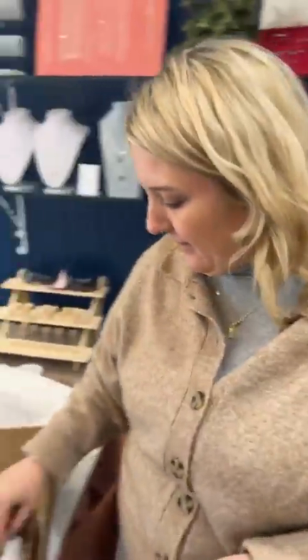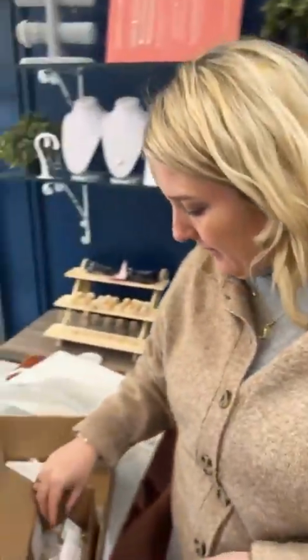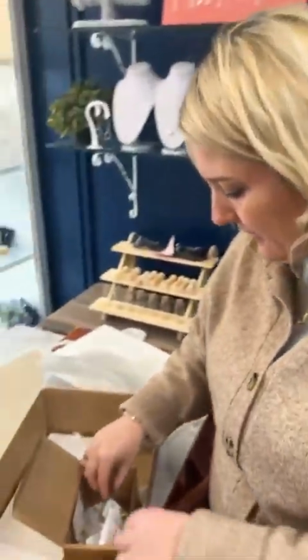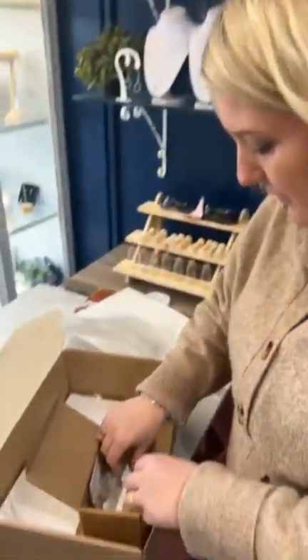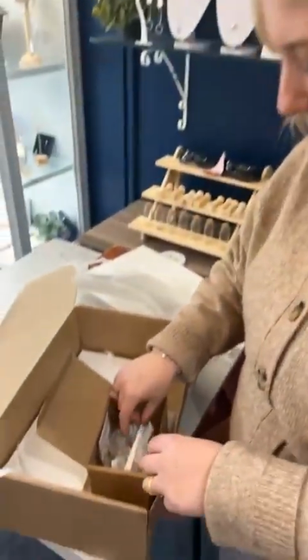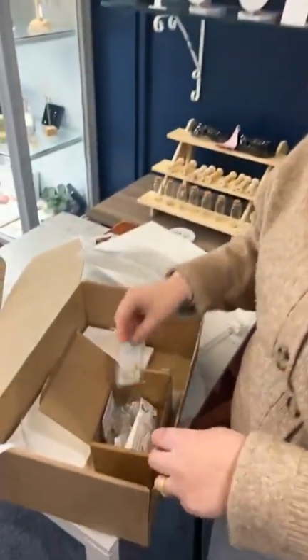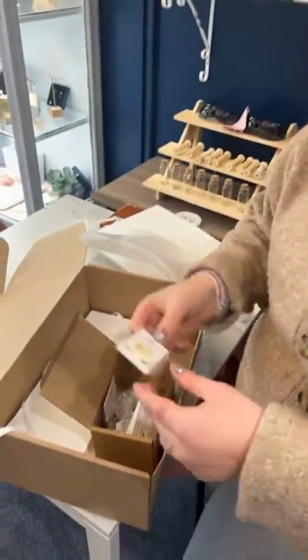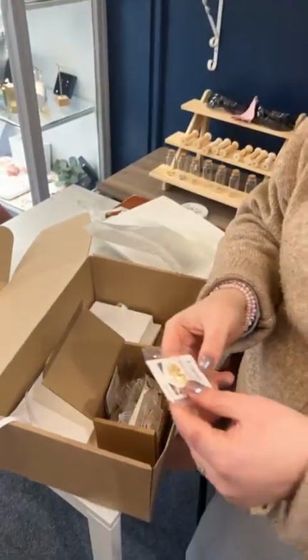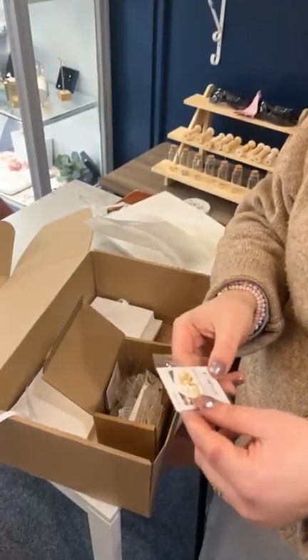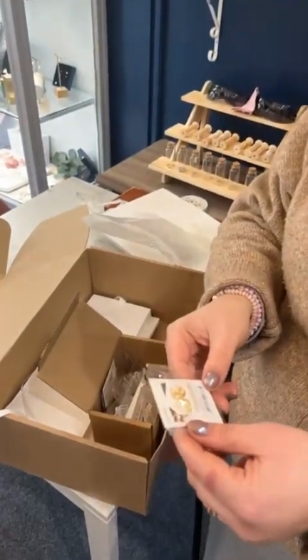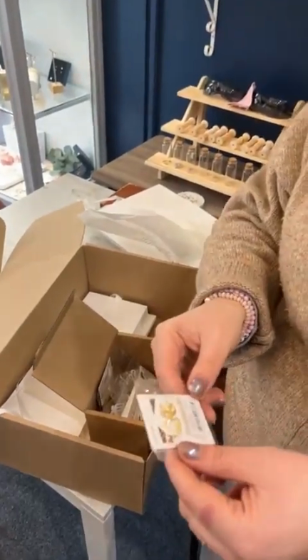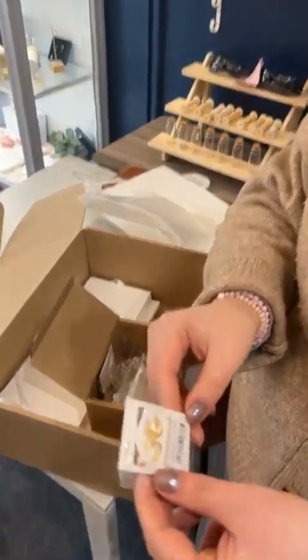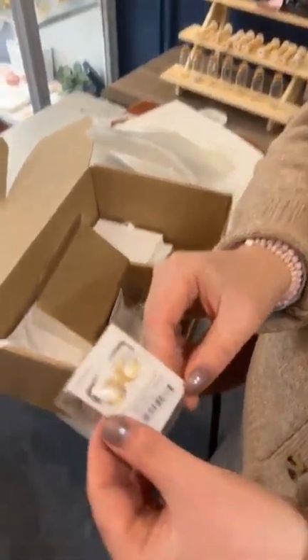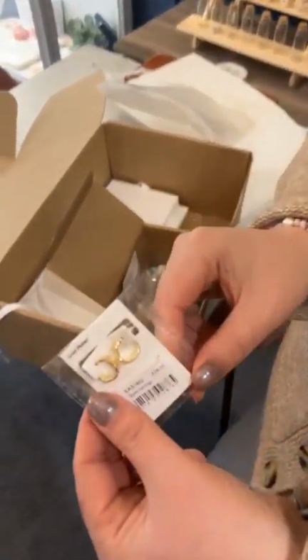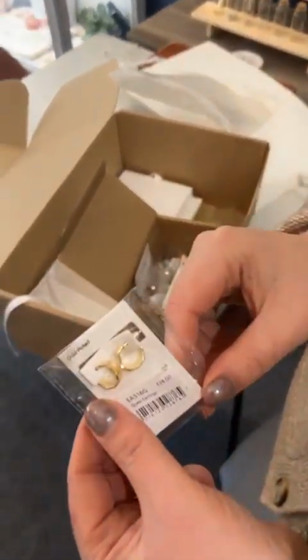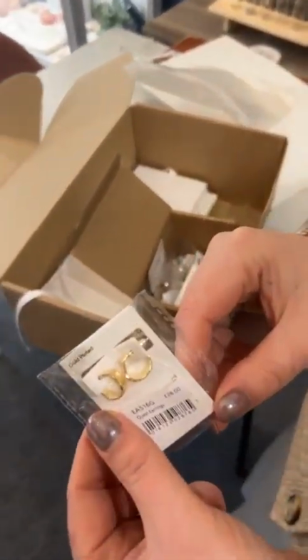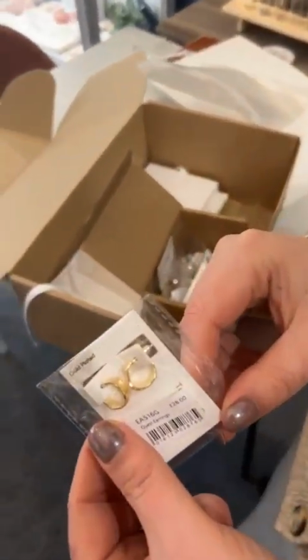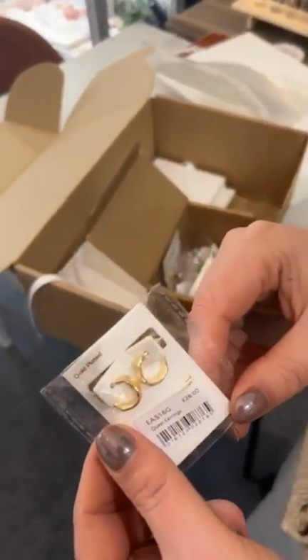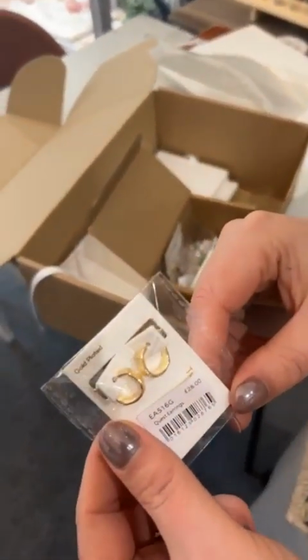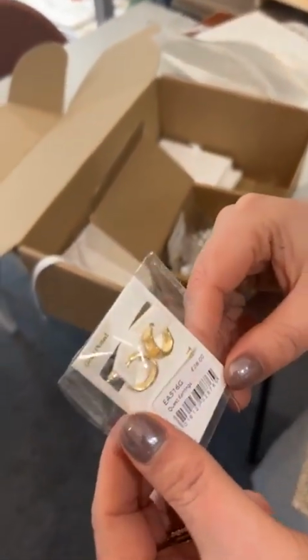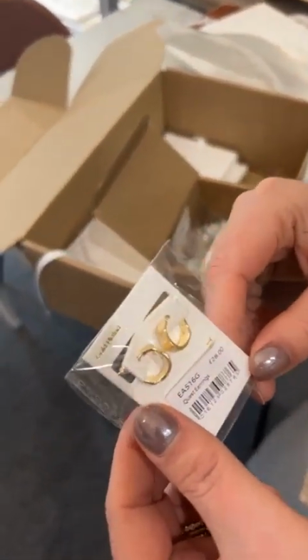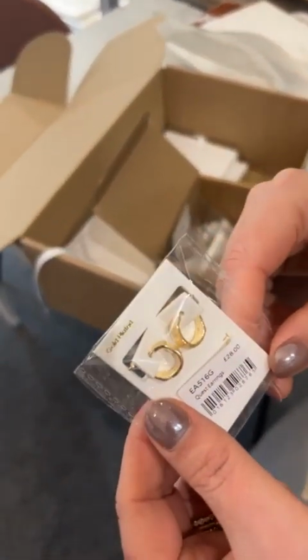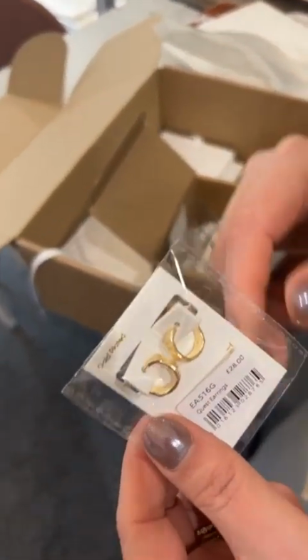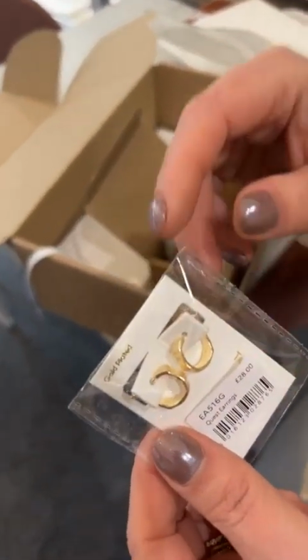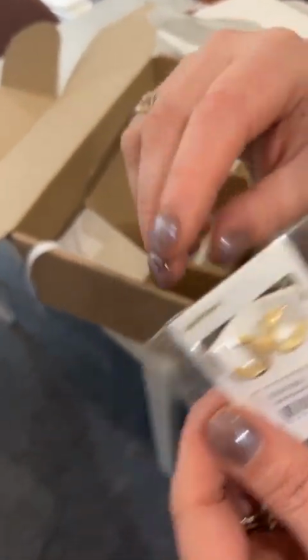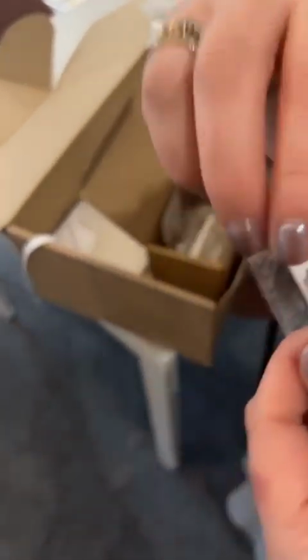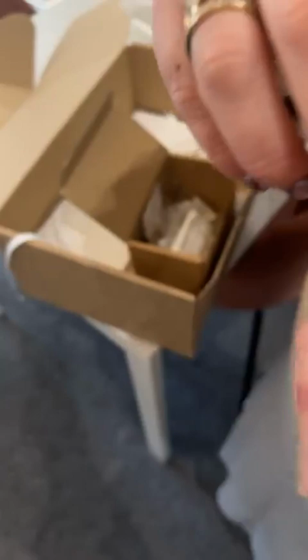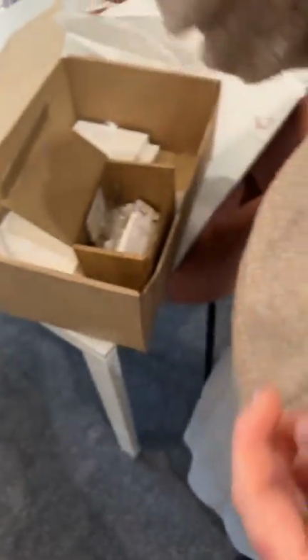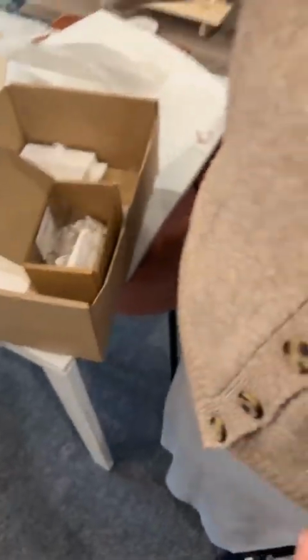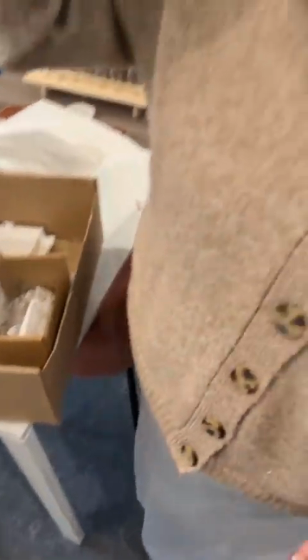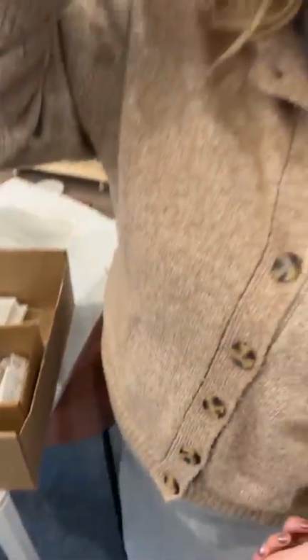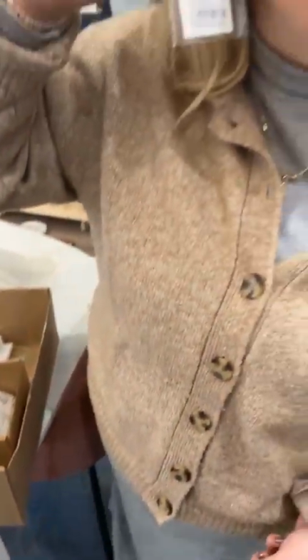We've also got smaller hoops this time — these are £28. It's maybe more like a cuff. Really cool, I really like them.